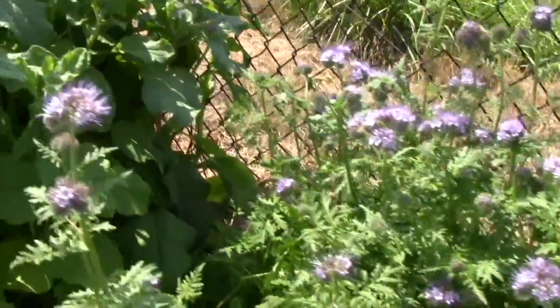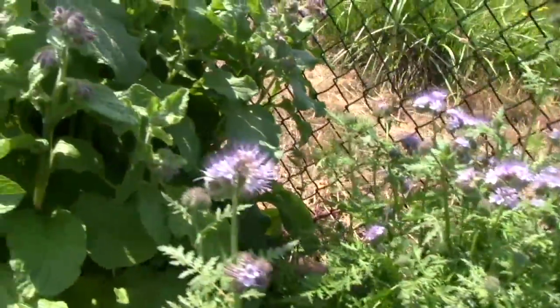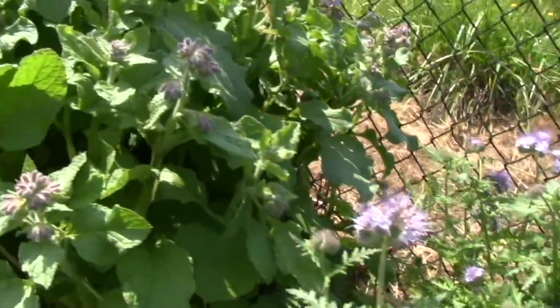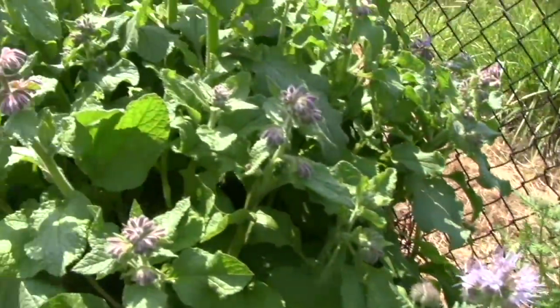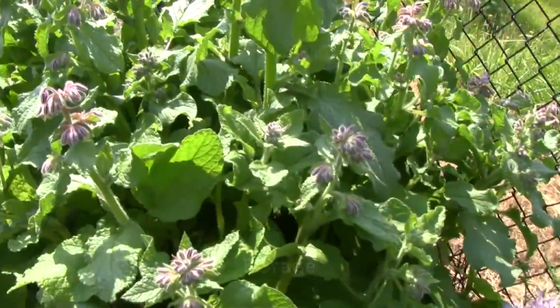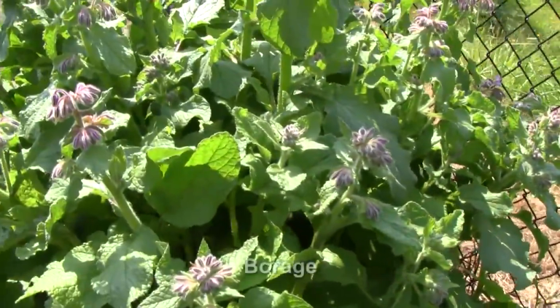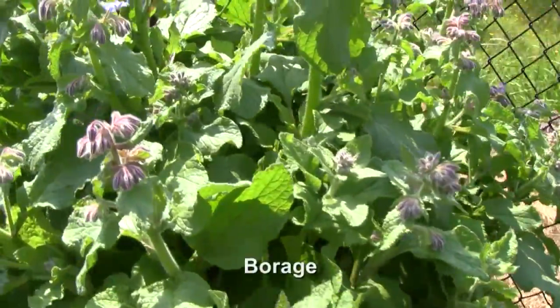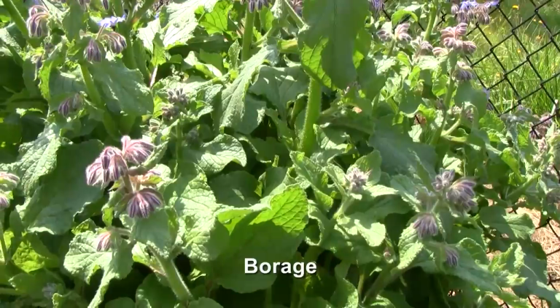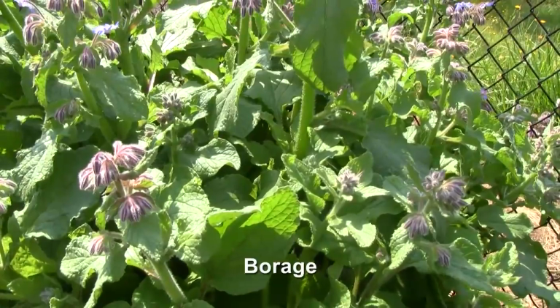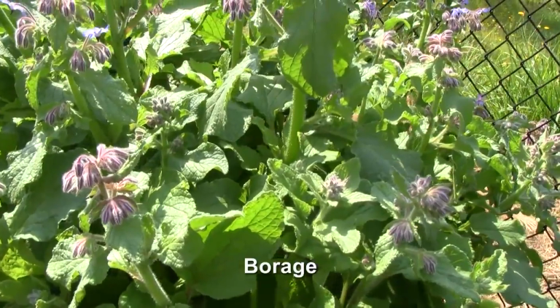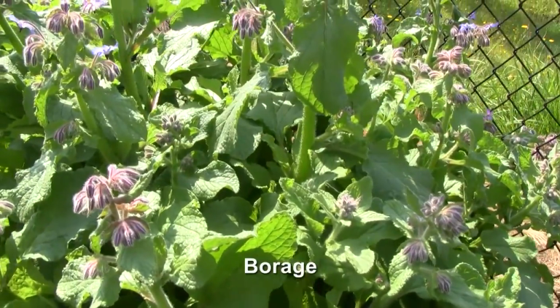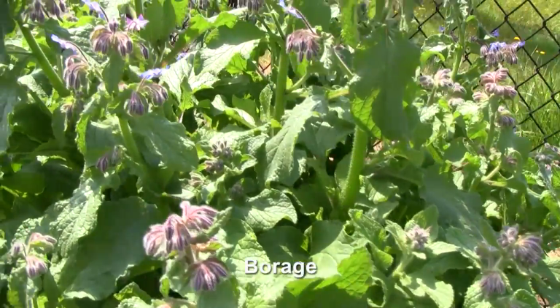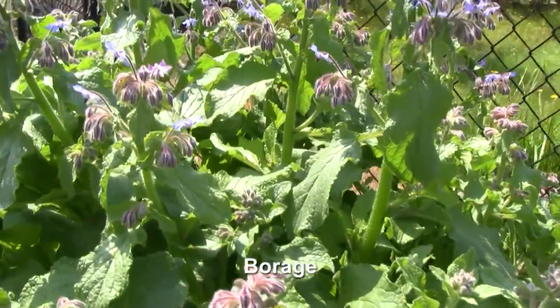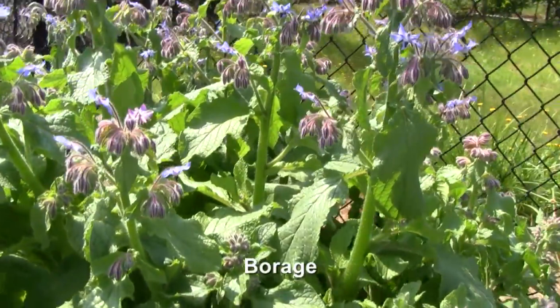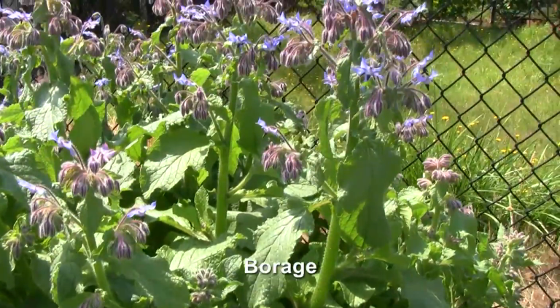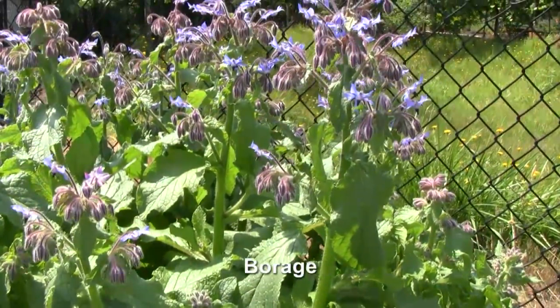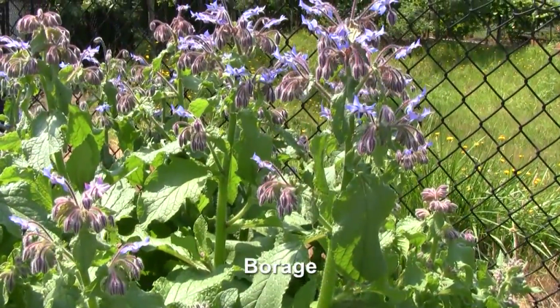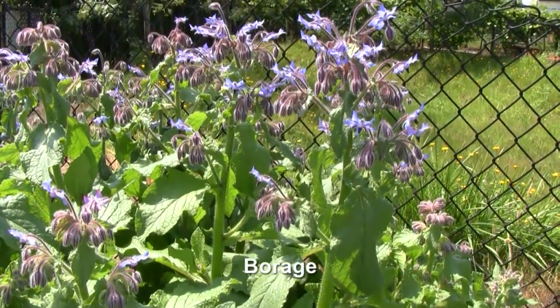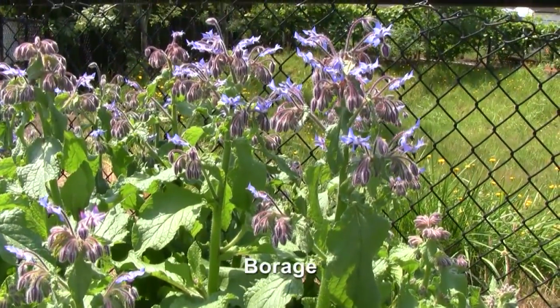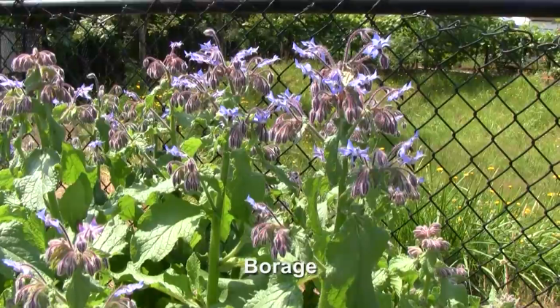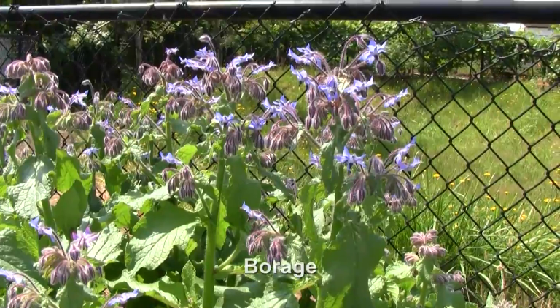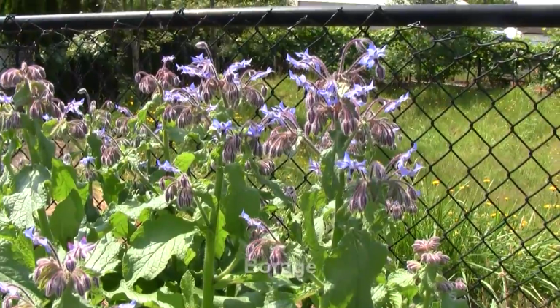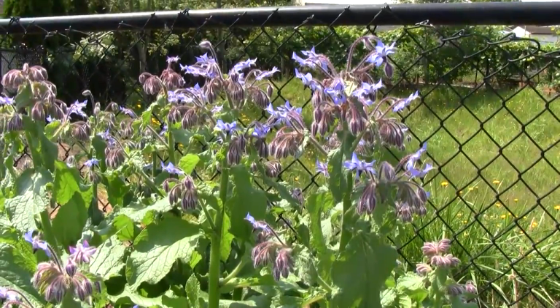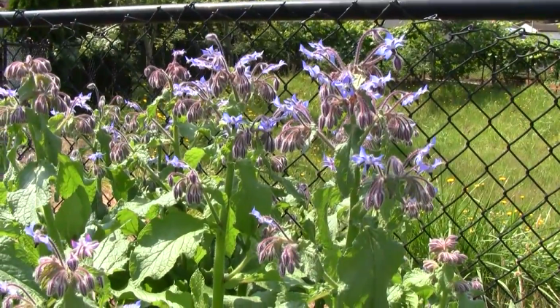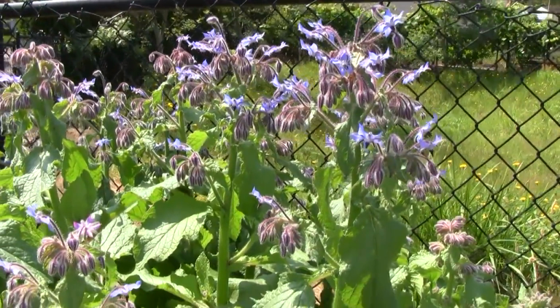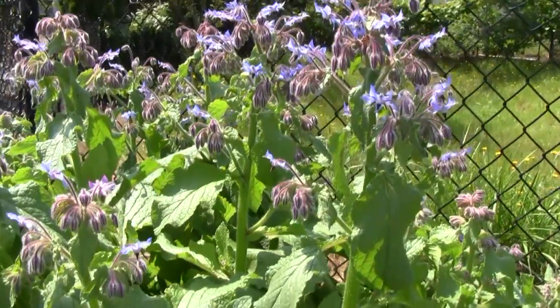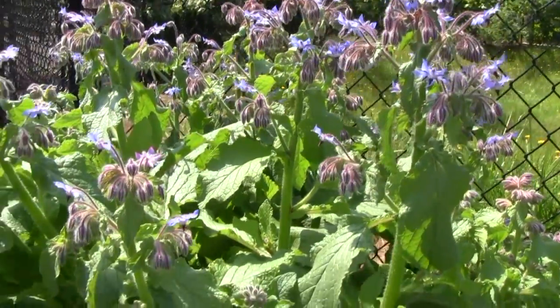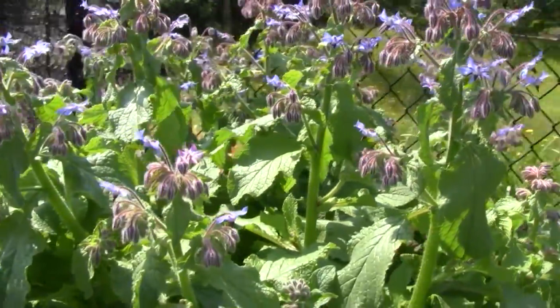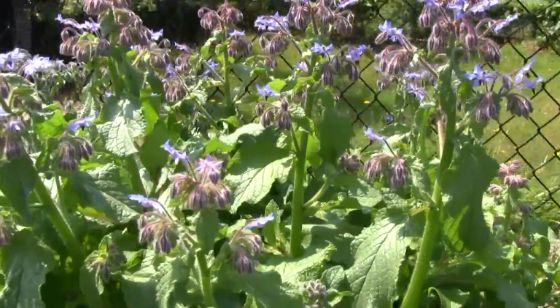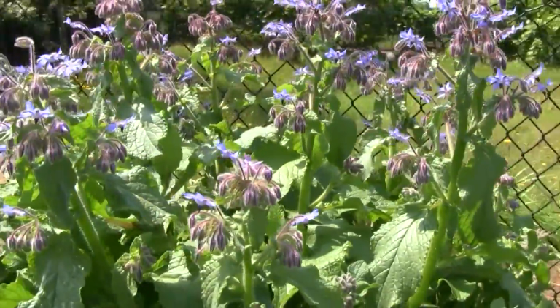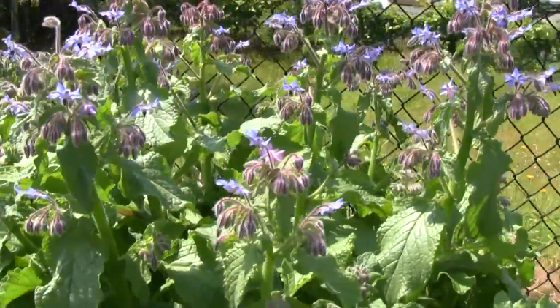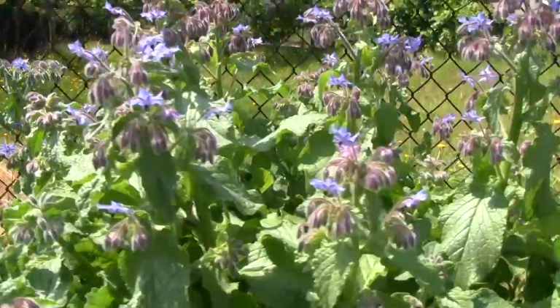And then the next one is Borage. Yesterday I actually saw a very golden bee on here, but it didn't look like one of ours. I don't know where it came from, but it was gorgeous. I had never seen a bee that color before.